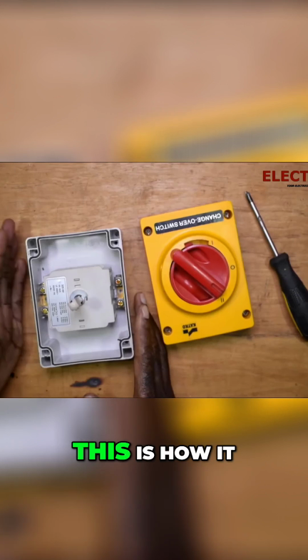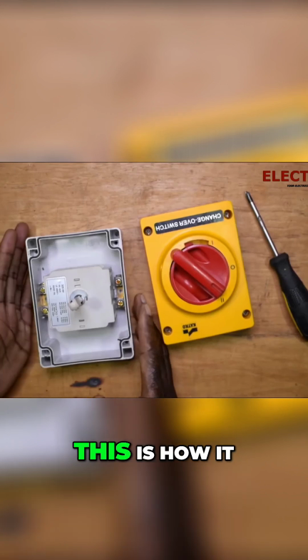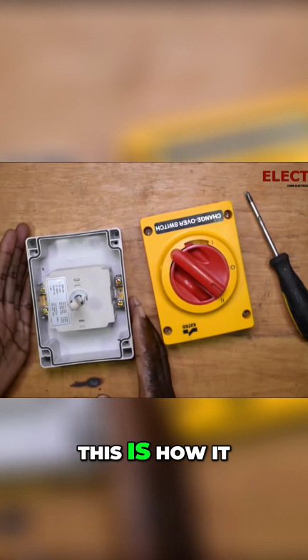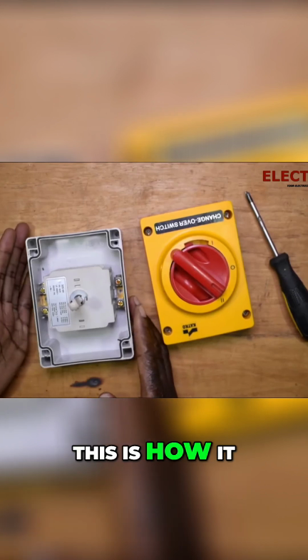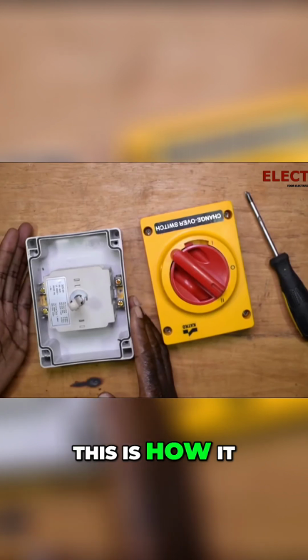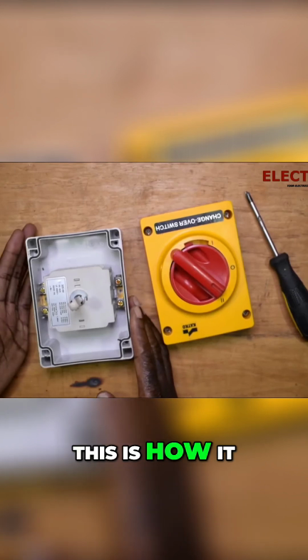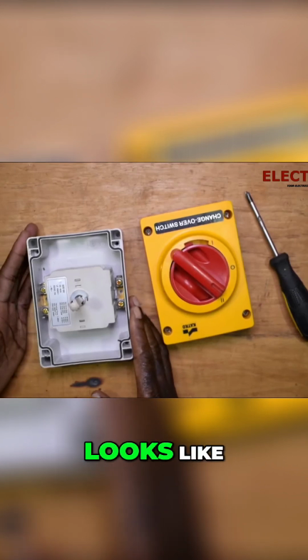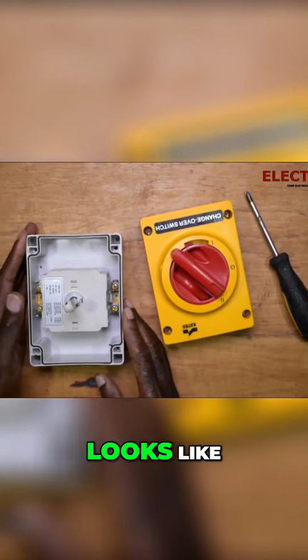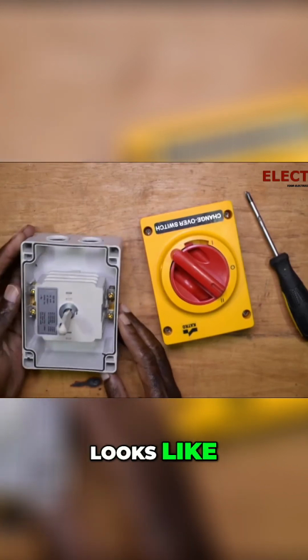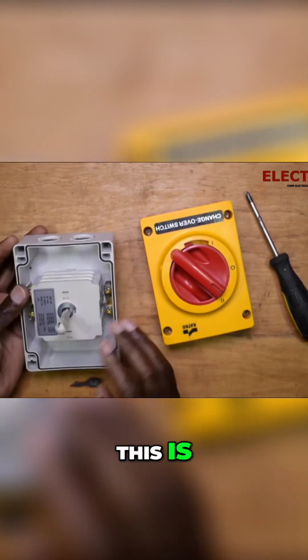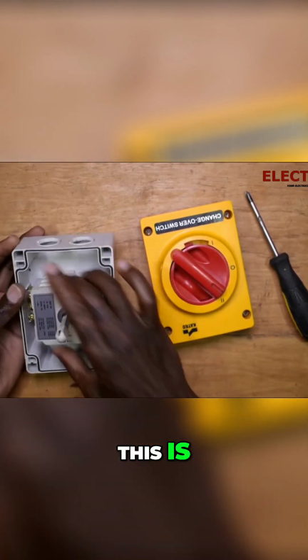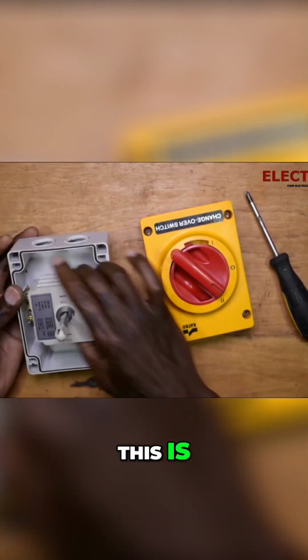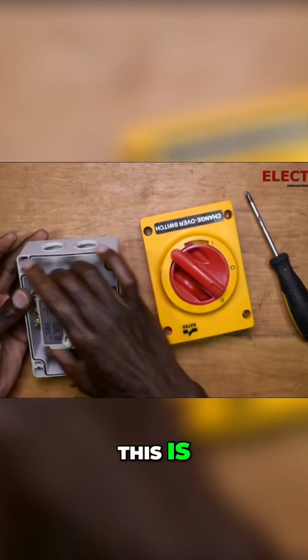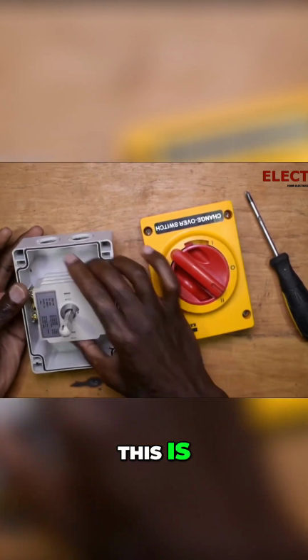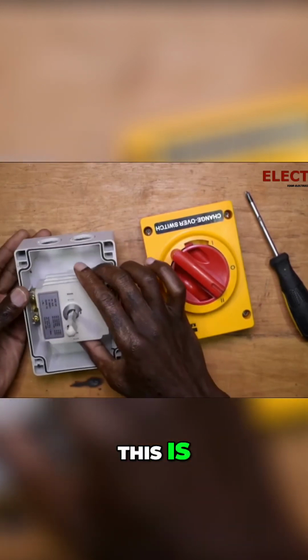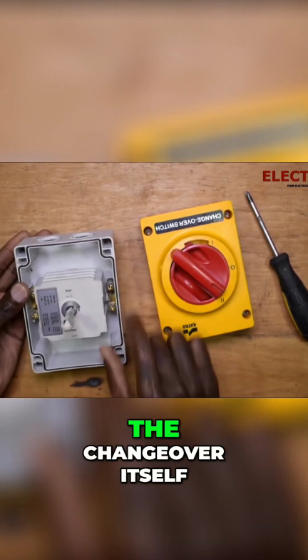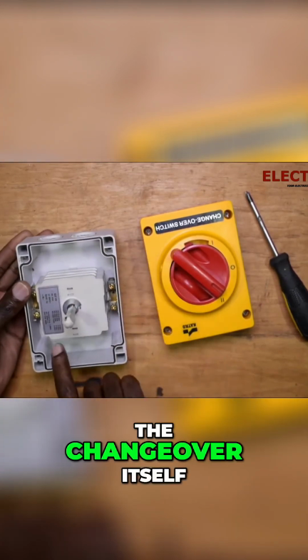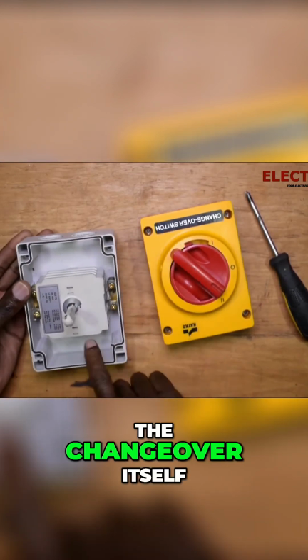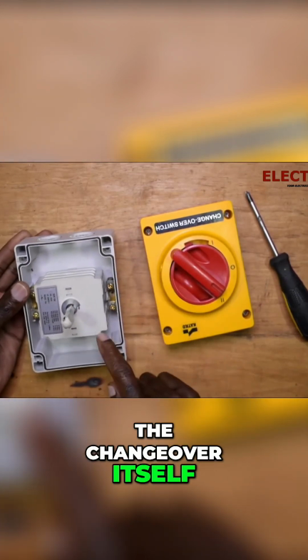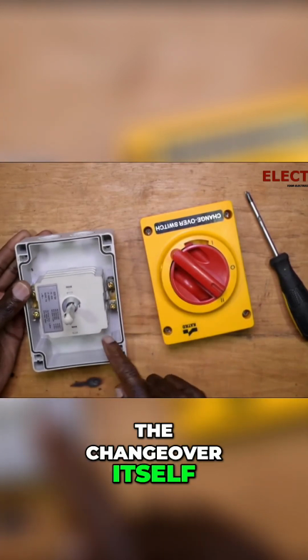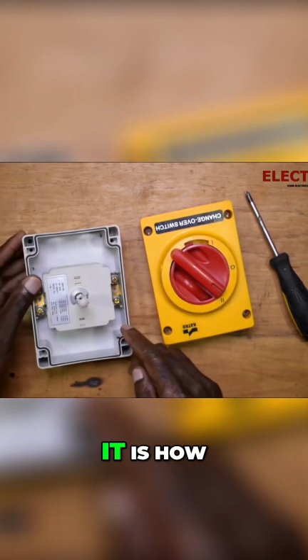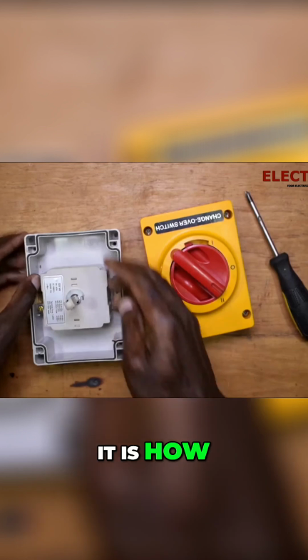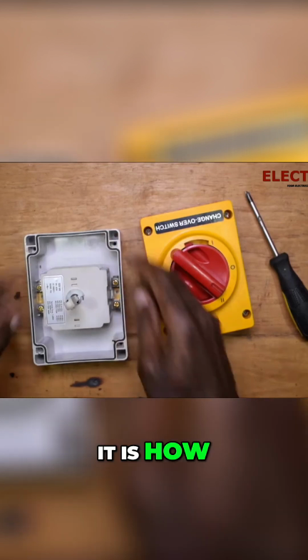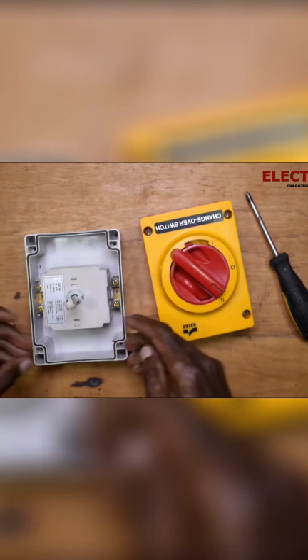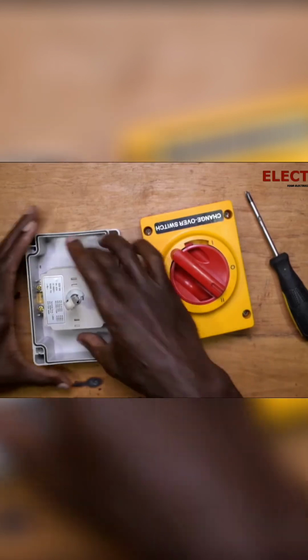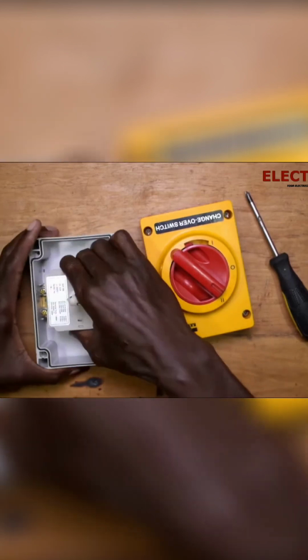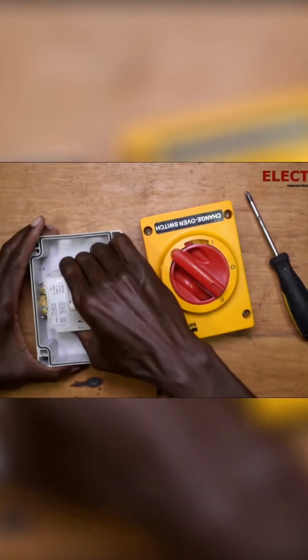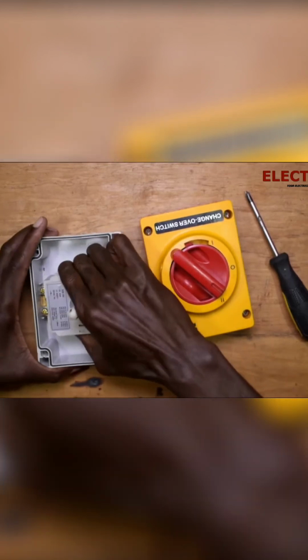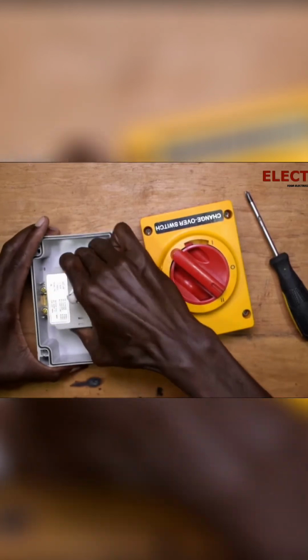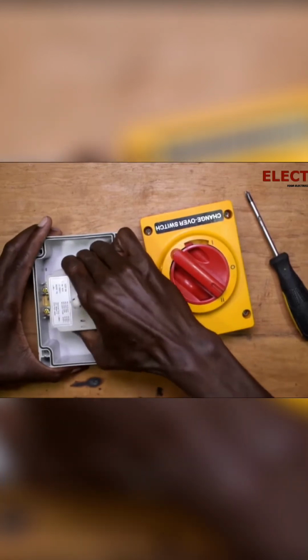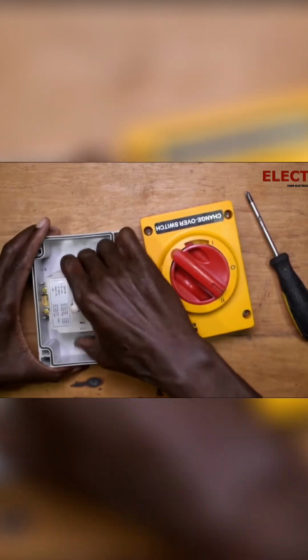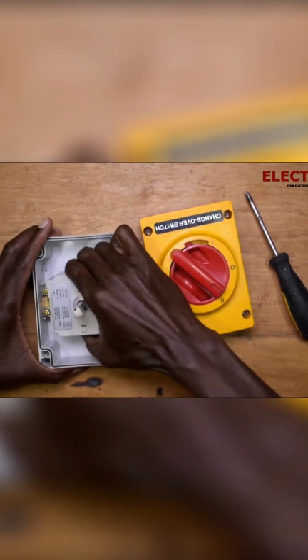This is how it looks — this is the changeover itself. It is housed in here, so we can remove it.